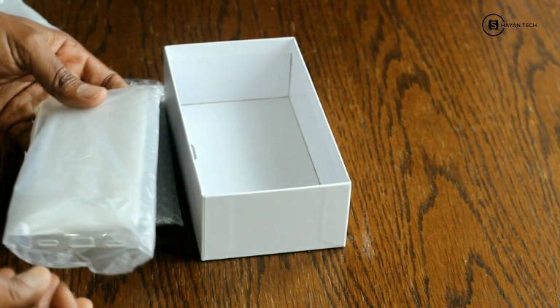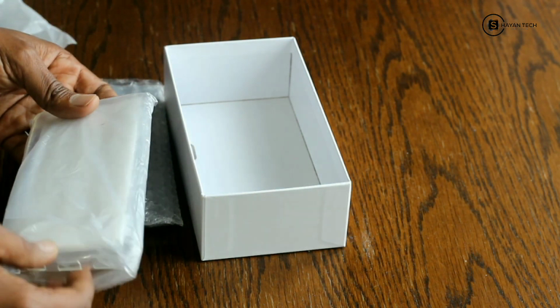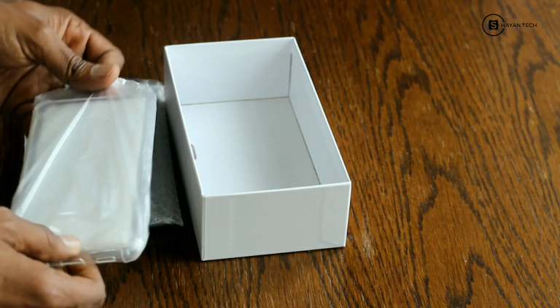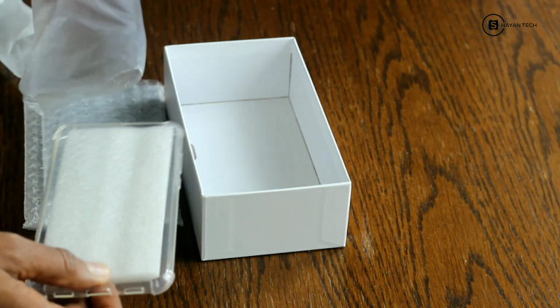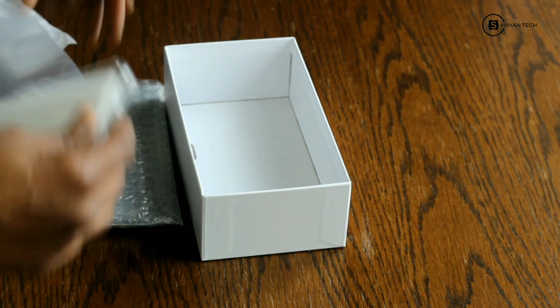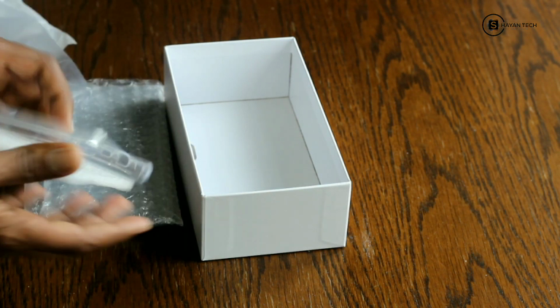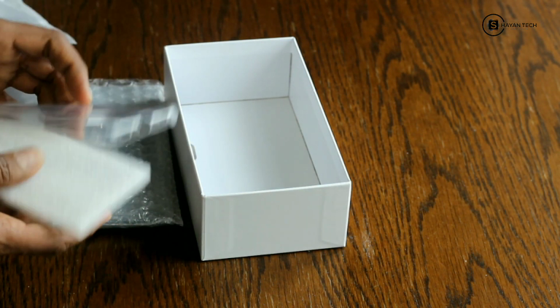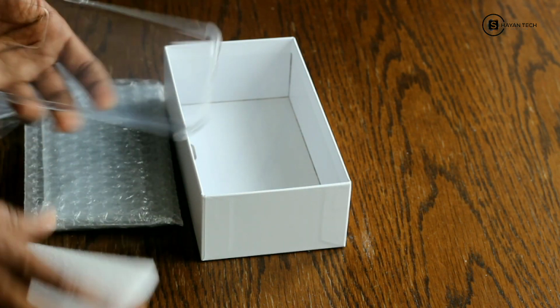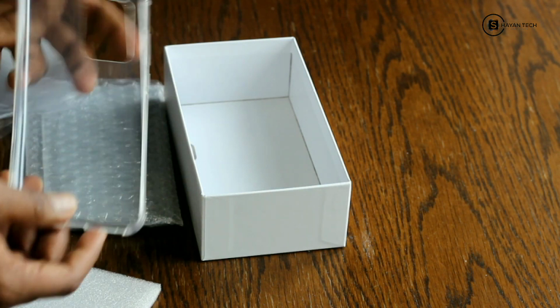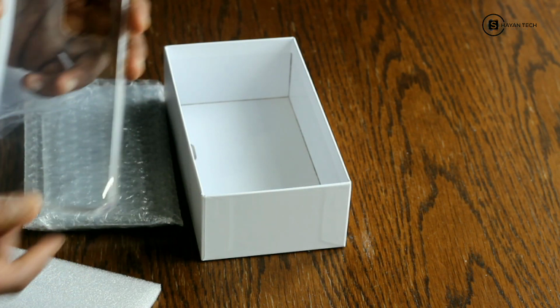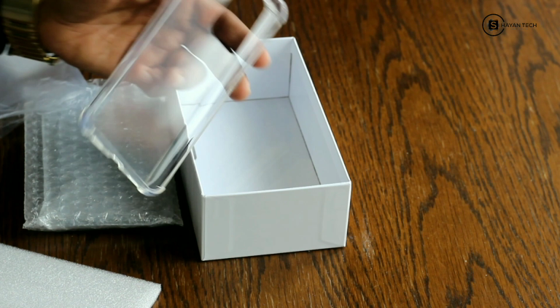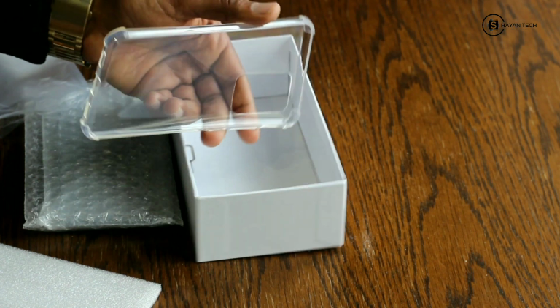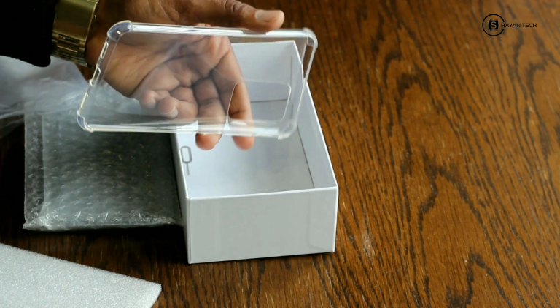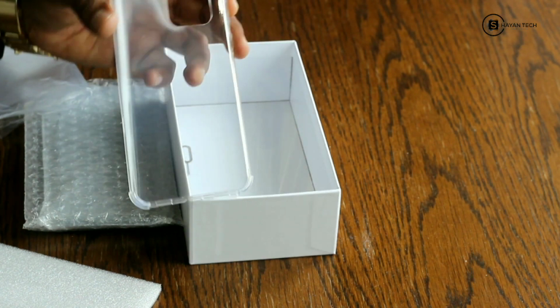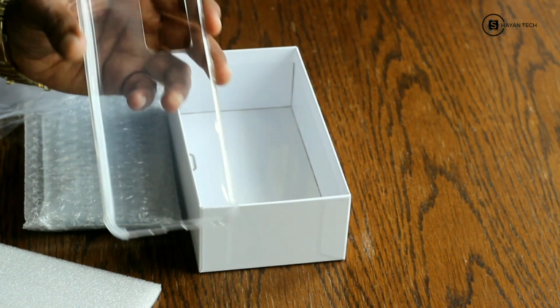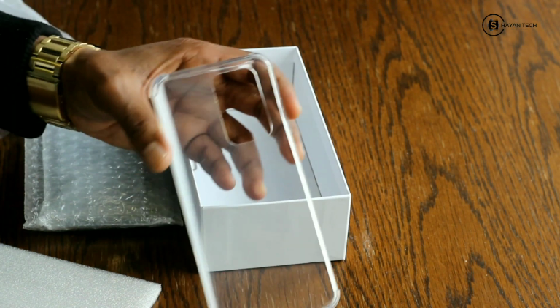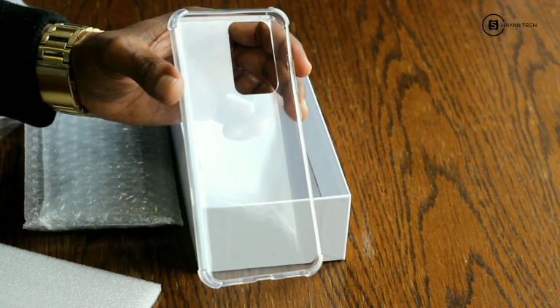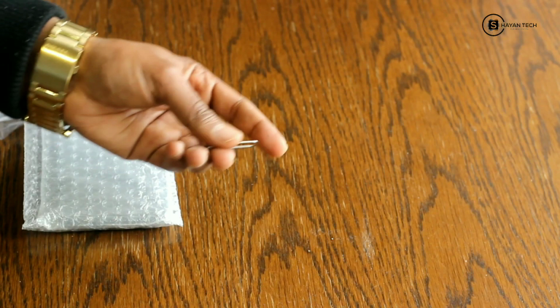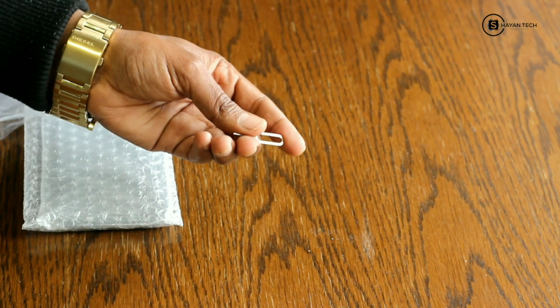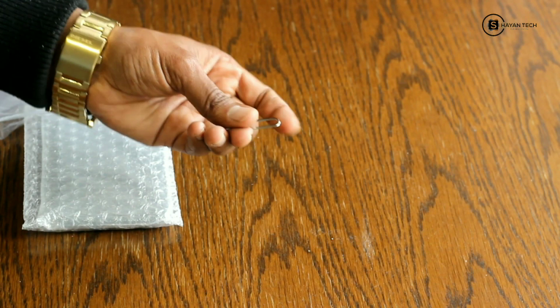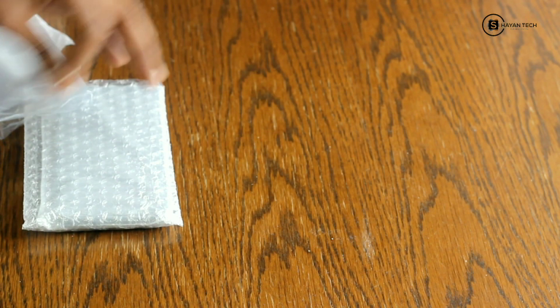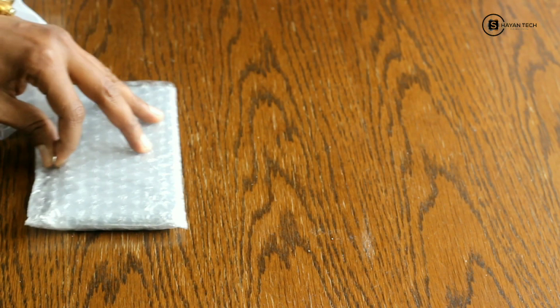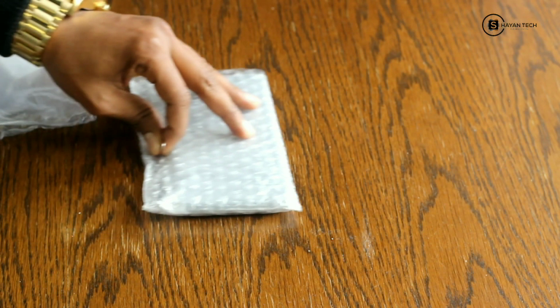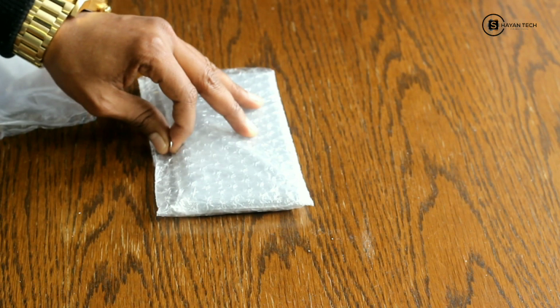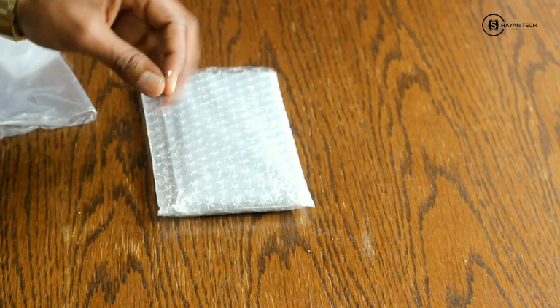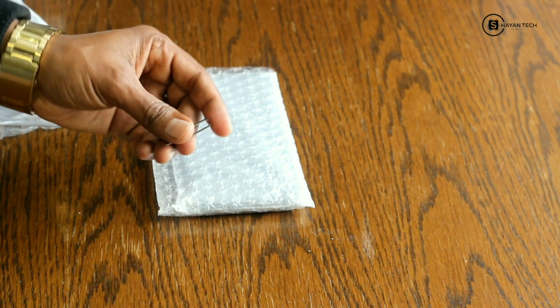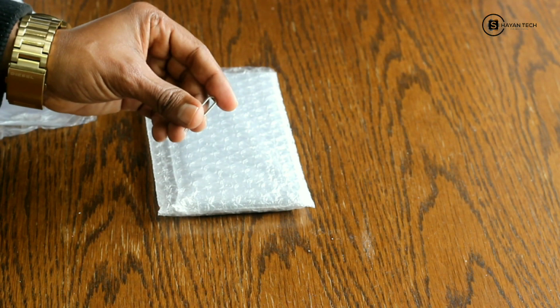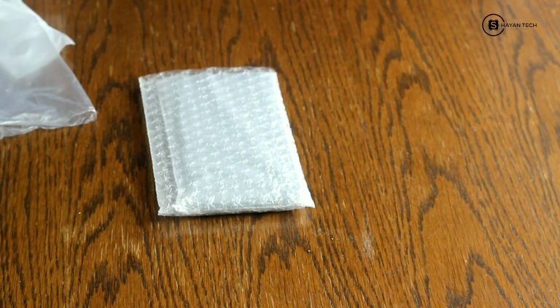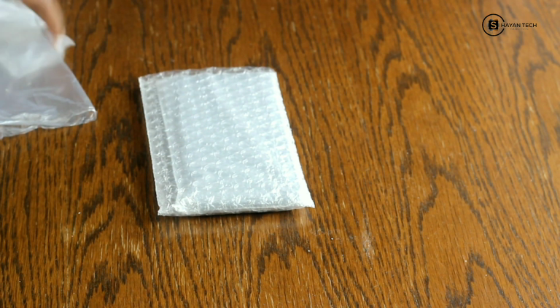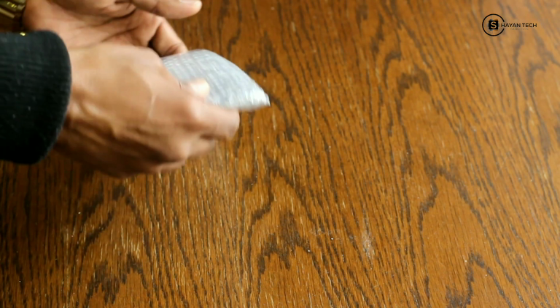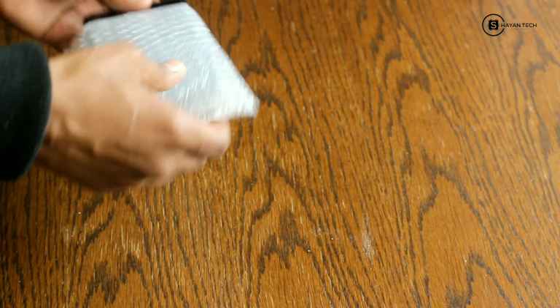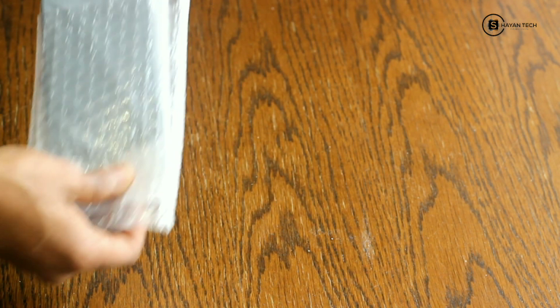Here we have the casing. Let me show you — this is a transparent casing and the device looks like this. We also have the pen, and here is the mobile itself.